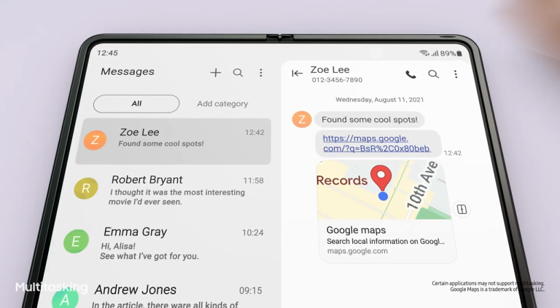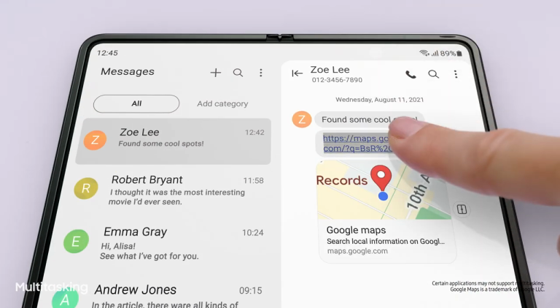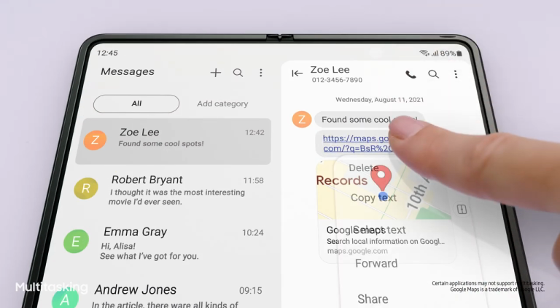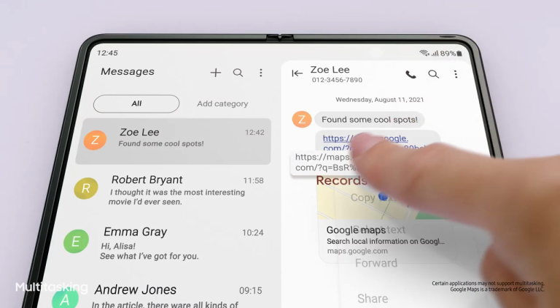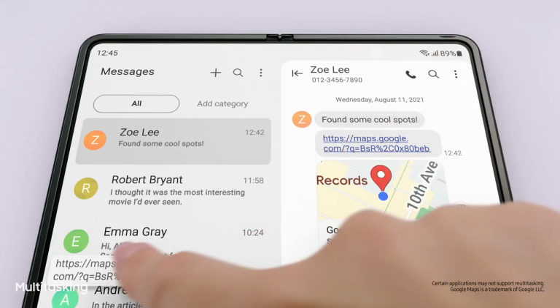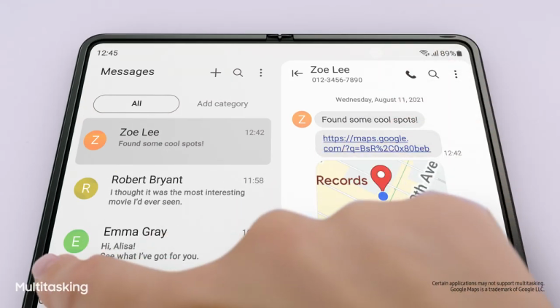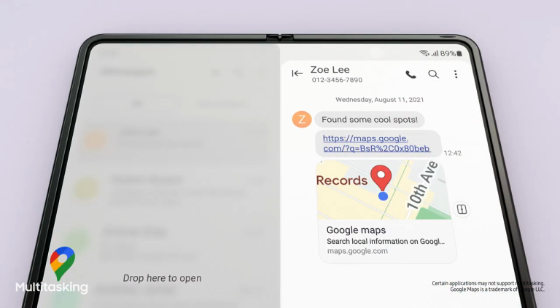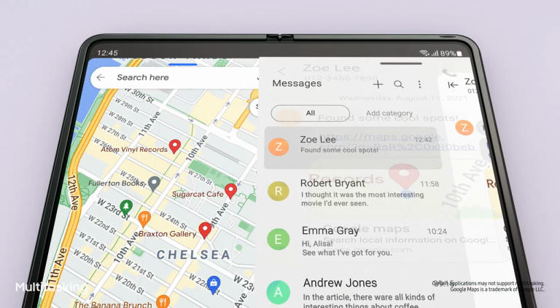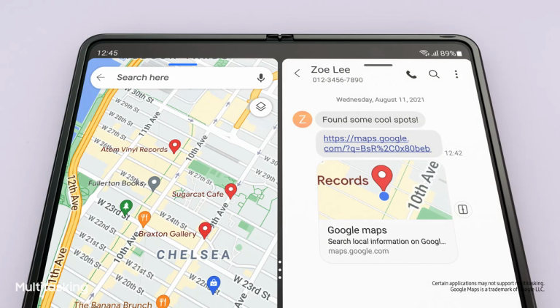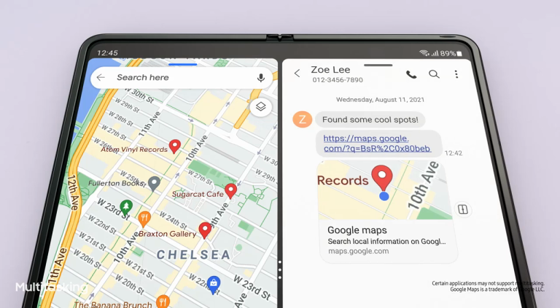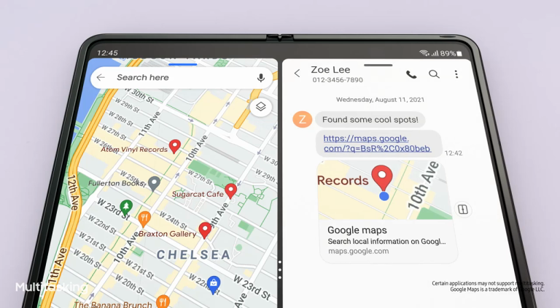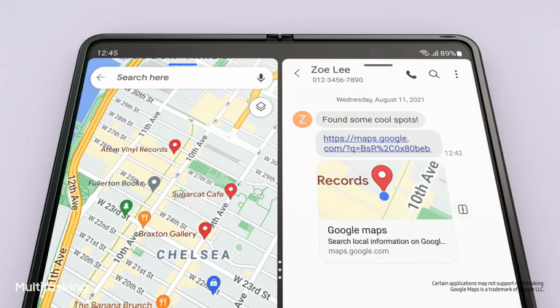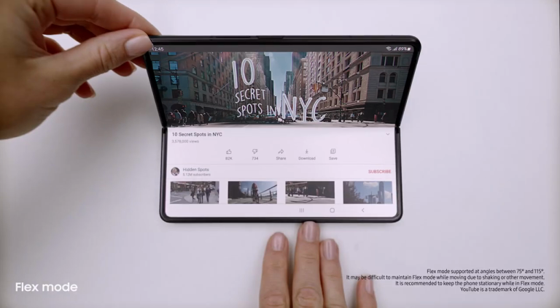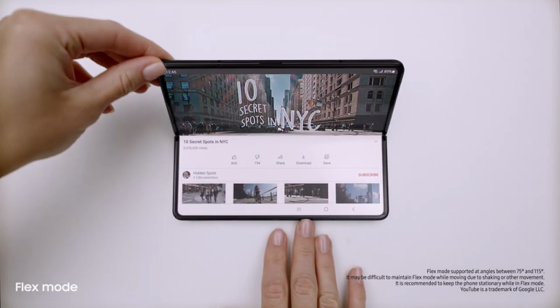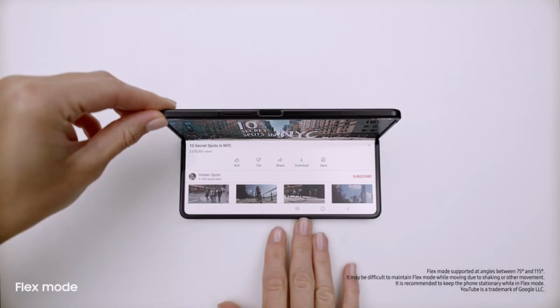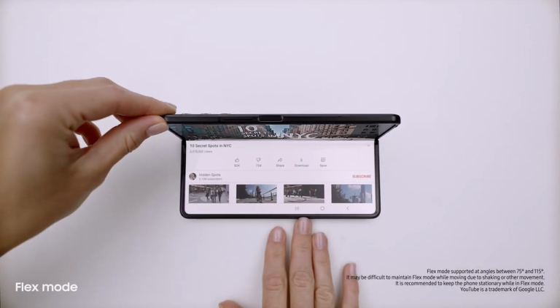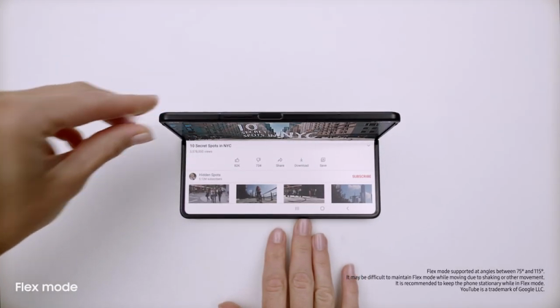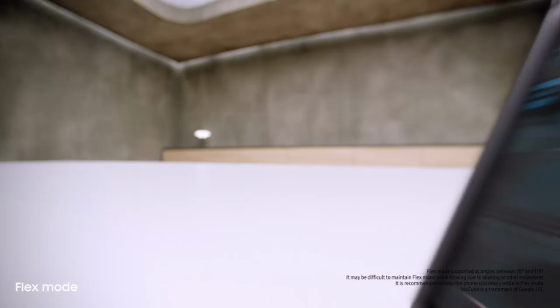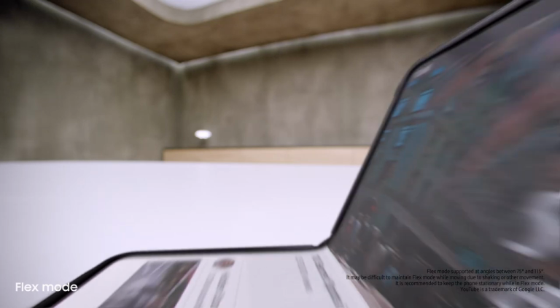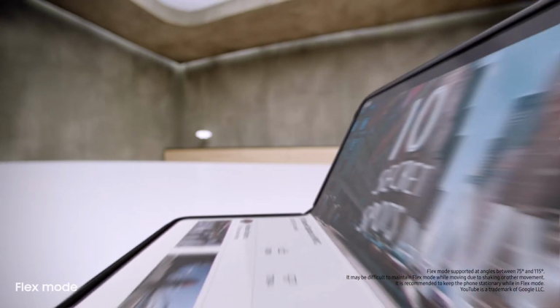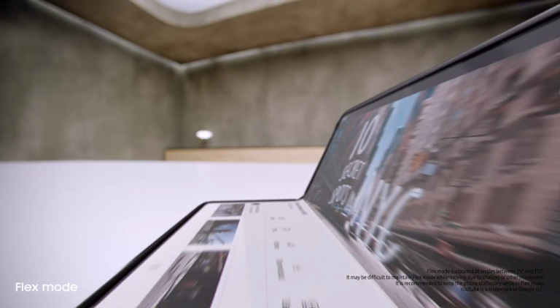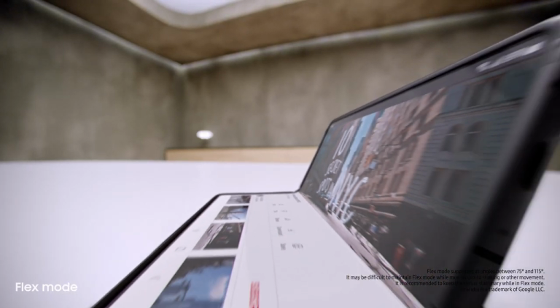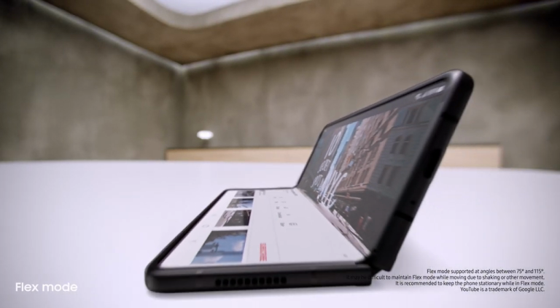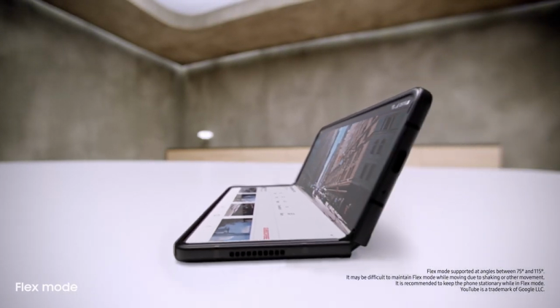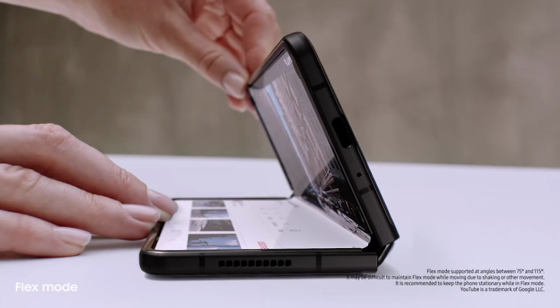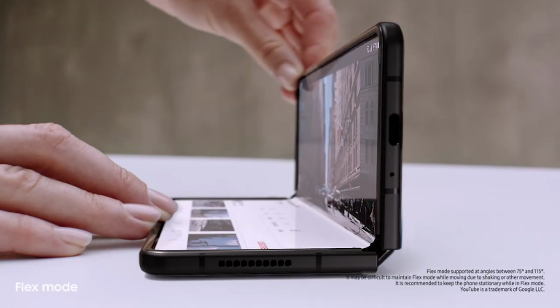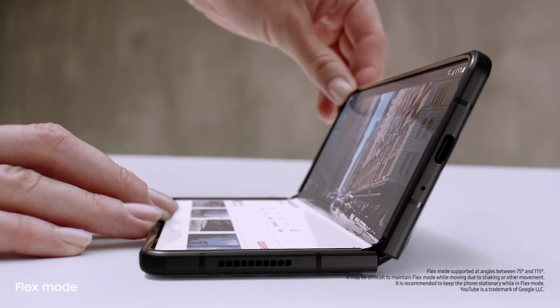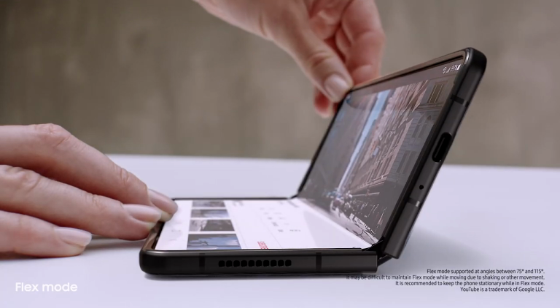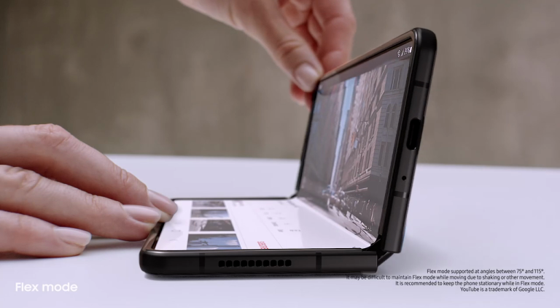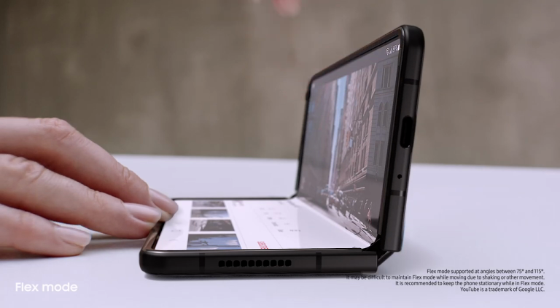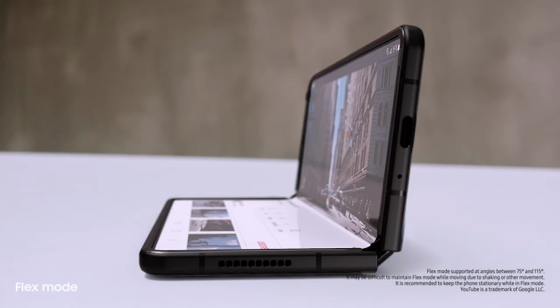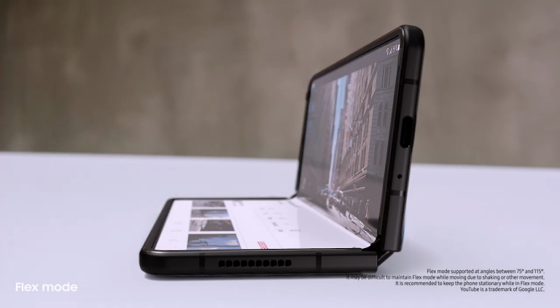Did you see the link I sent you? I'll just drag and split, and voila. MultiWindow lets me view up to three apps at once. And behind the screen, a breakthrough hinge mechanism gives Fold3 its flex mode, so it can sit on its own at any angle, from 75 to 115 degrees.